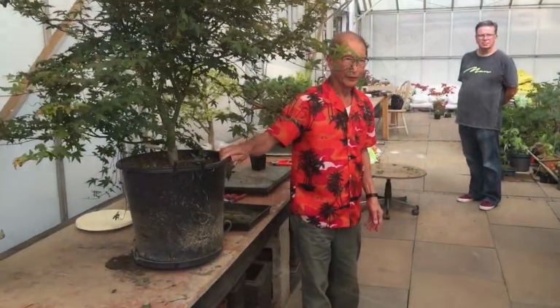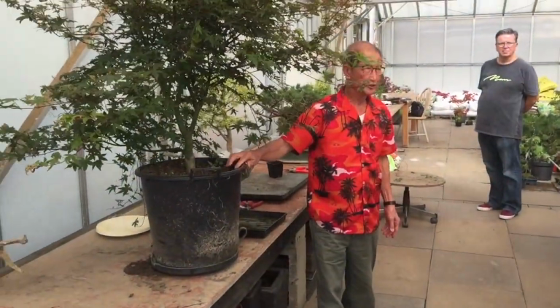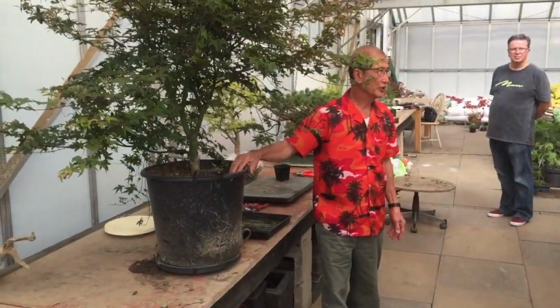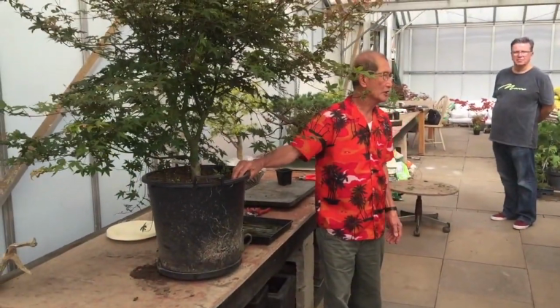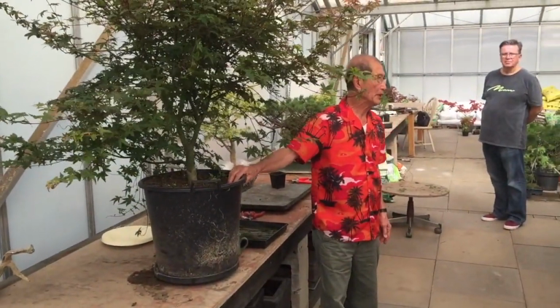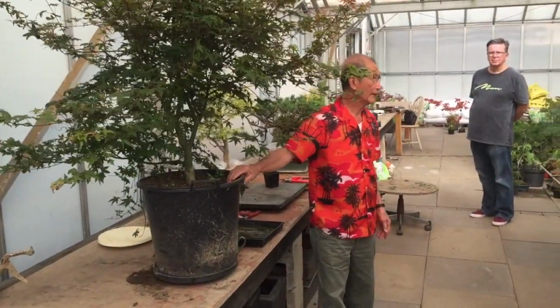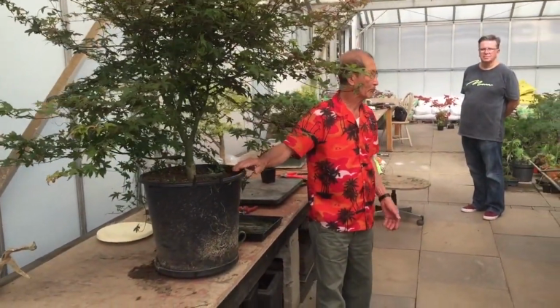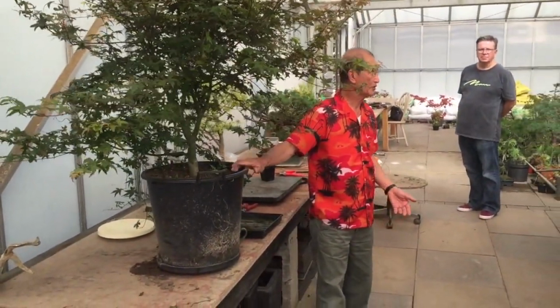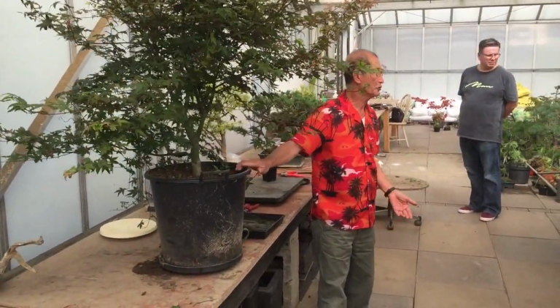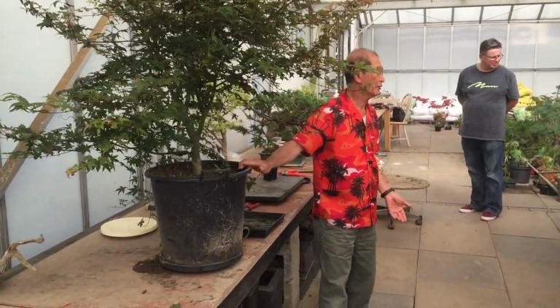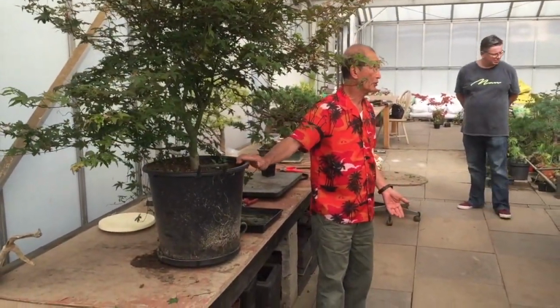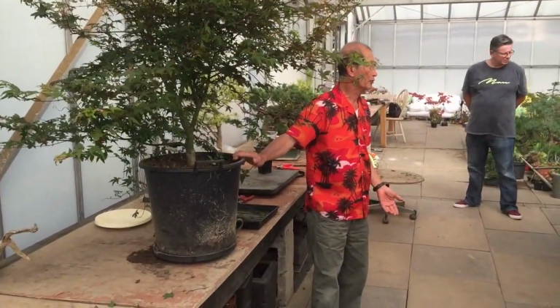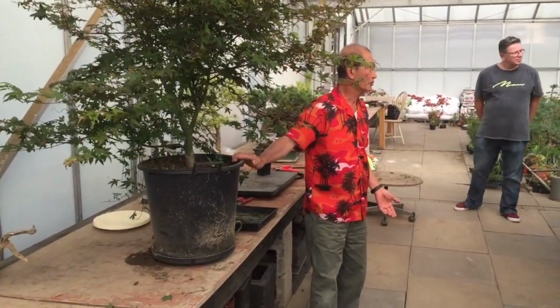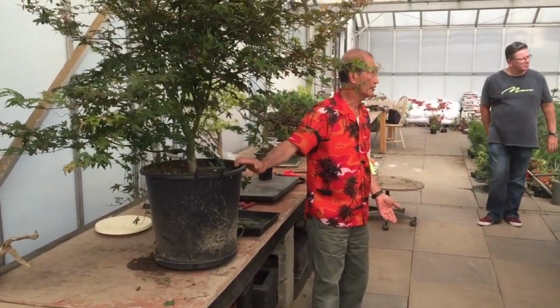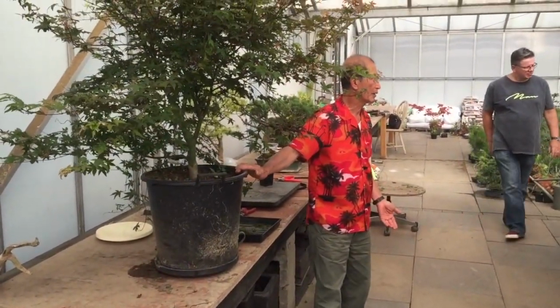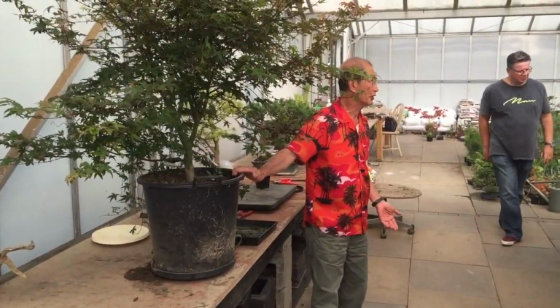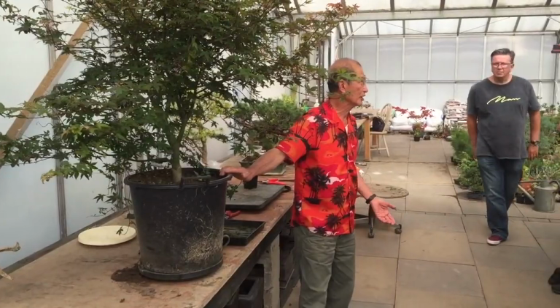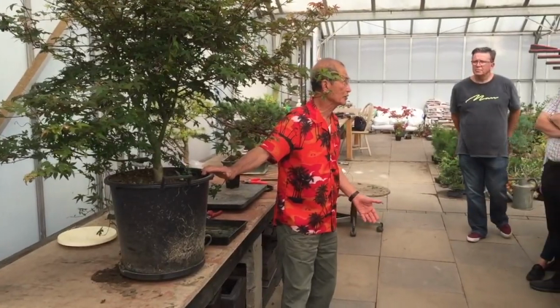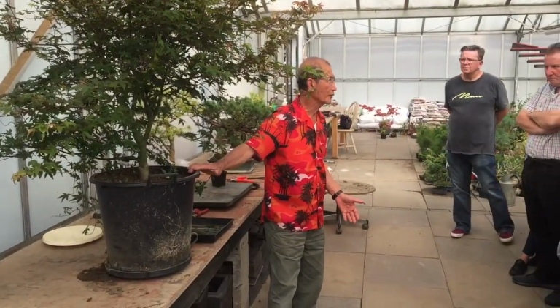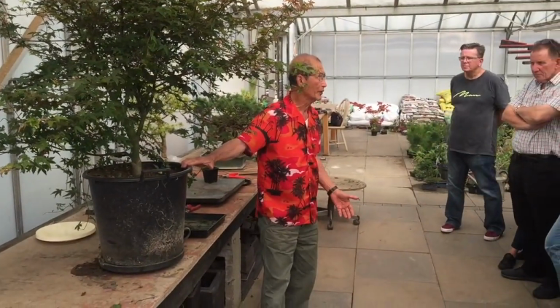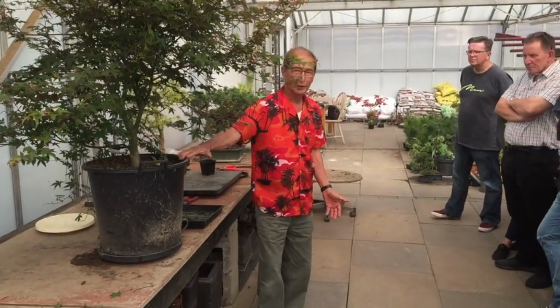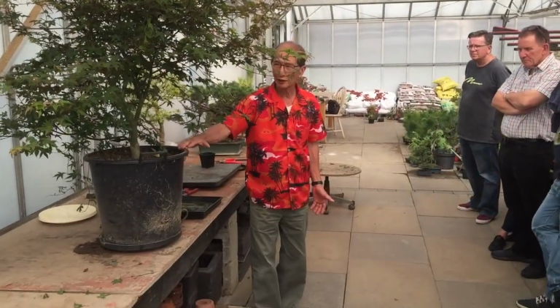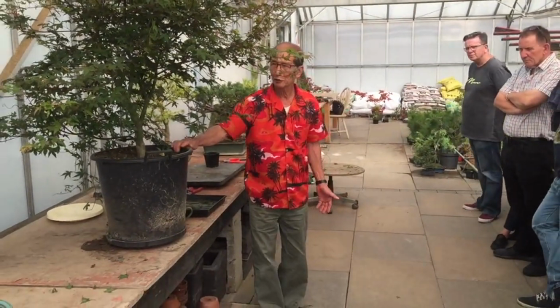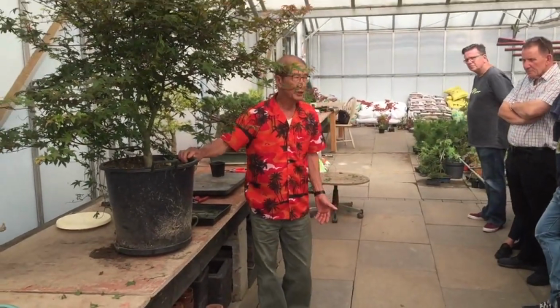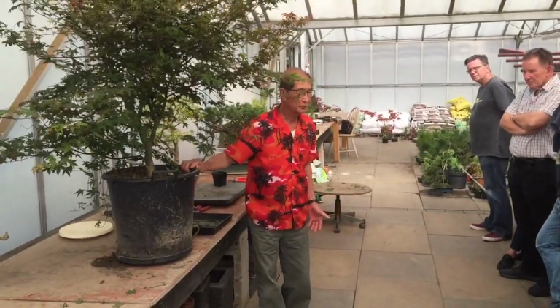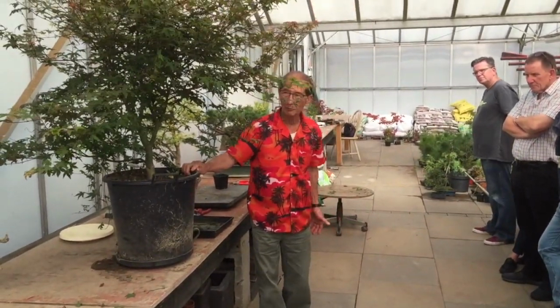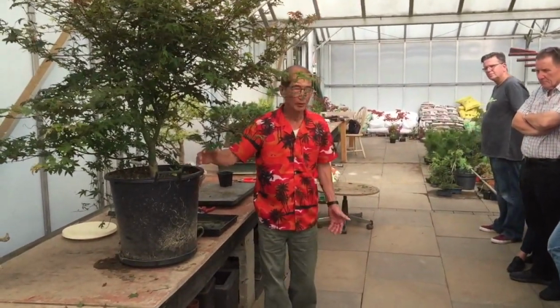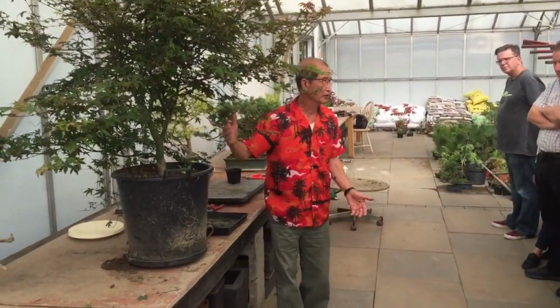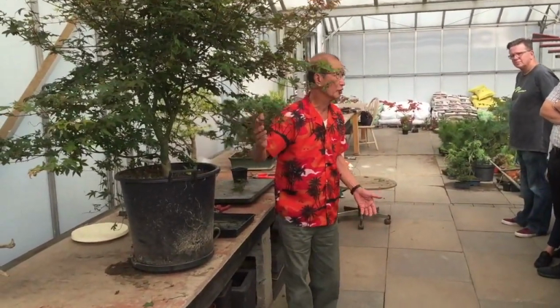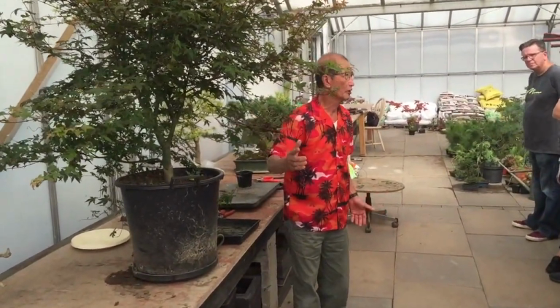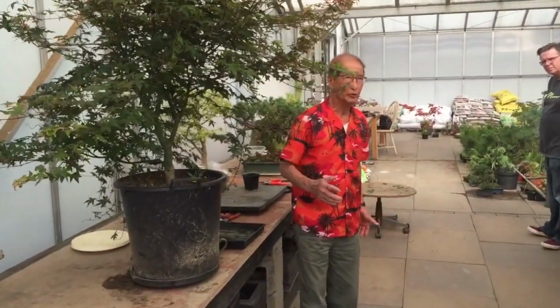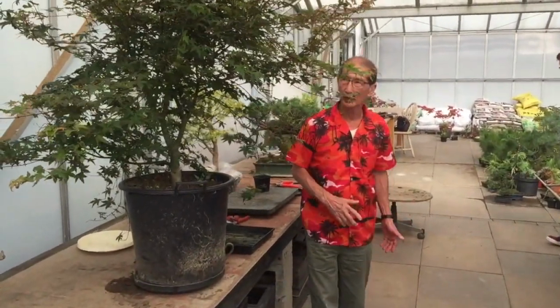Now, technically speaking, this is a tree in a pot. Bonsai, by translation or literal meaning, is 'tree in a pot,' but it's not really a bonsai.